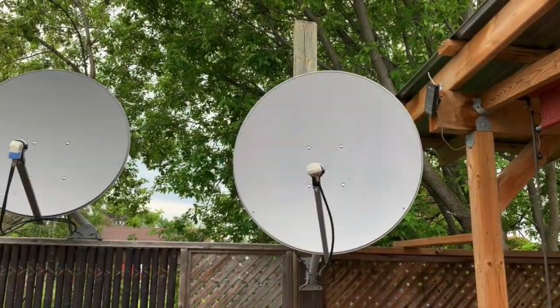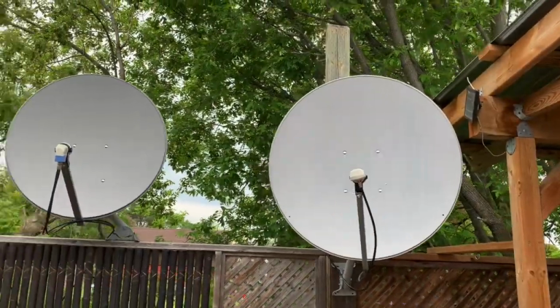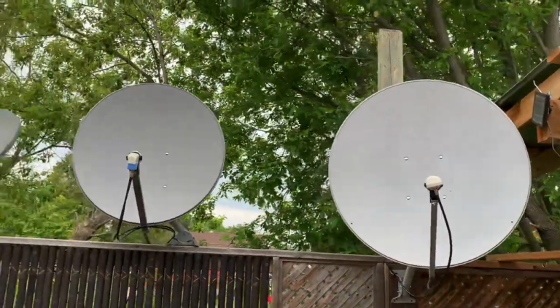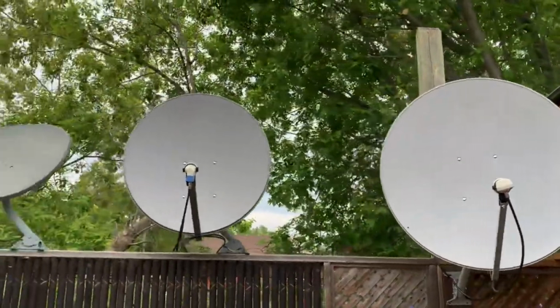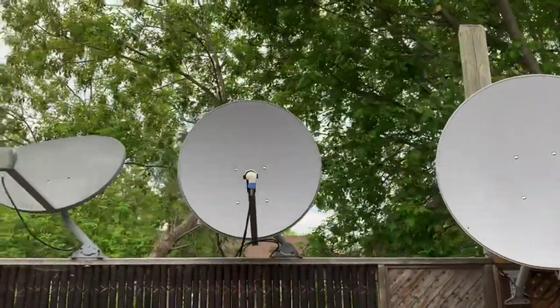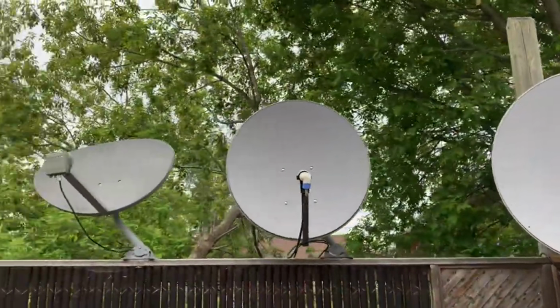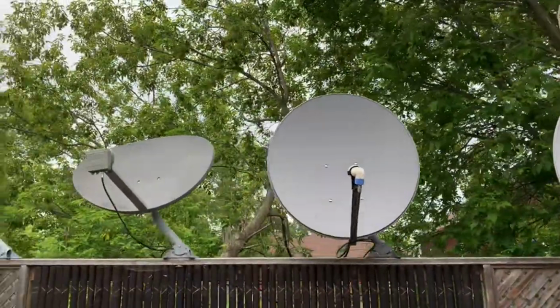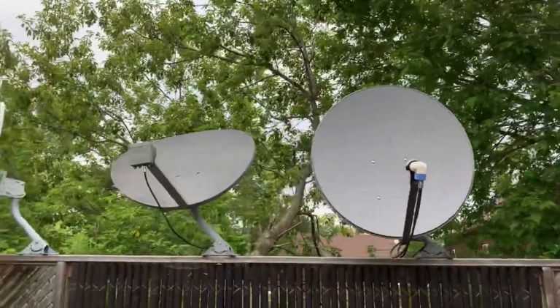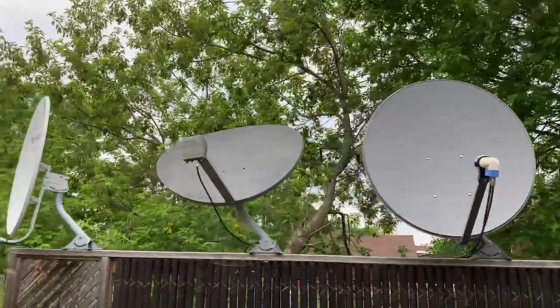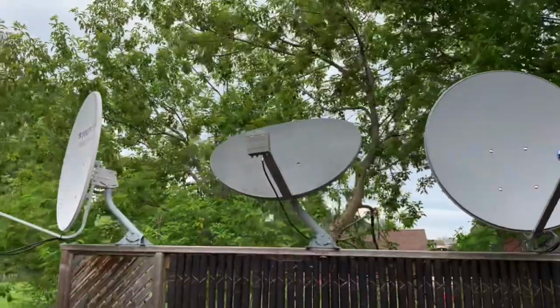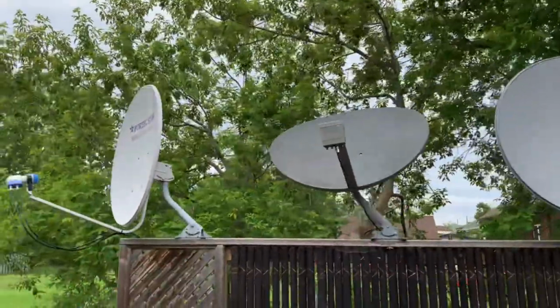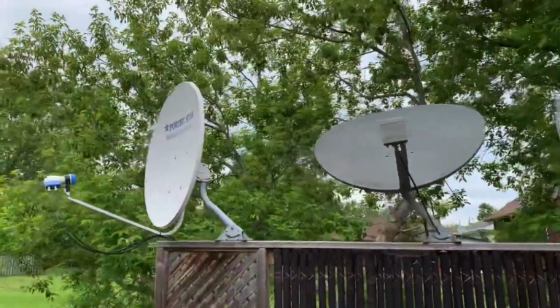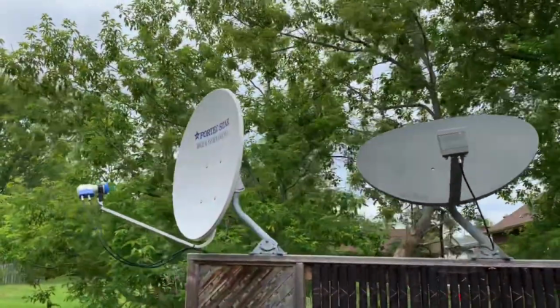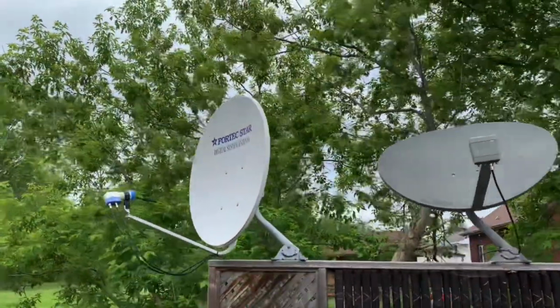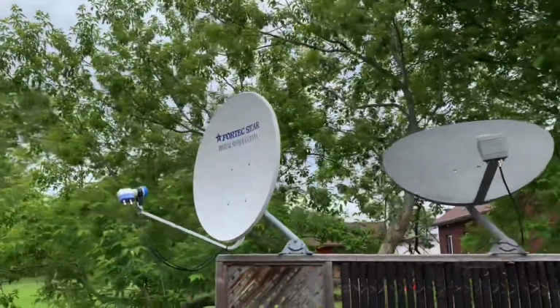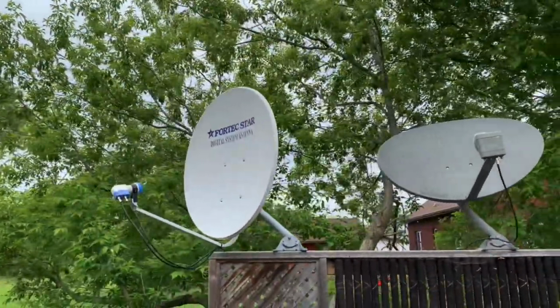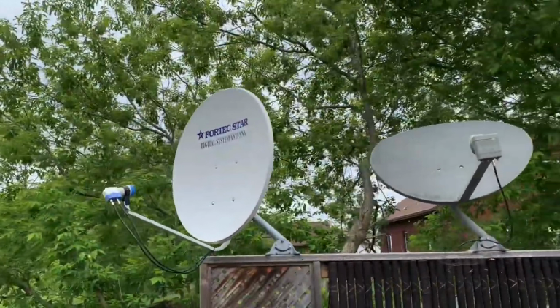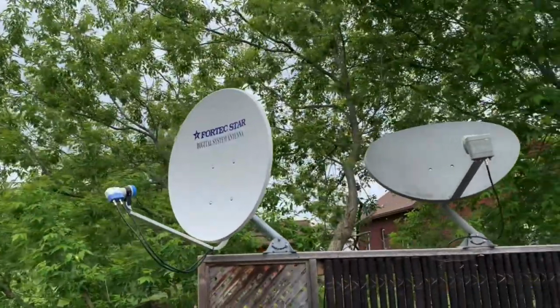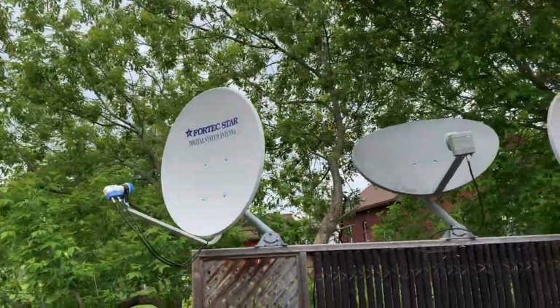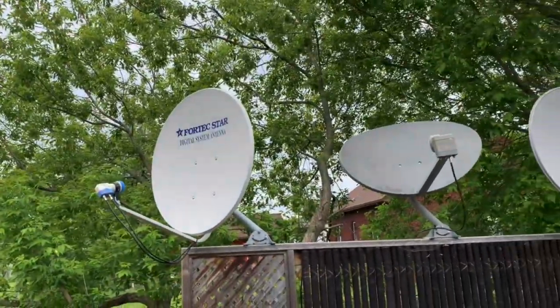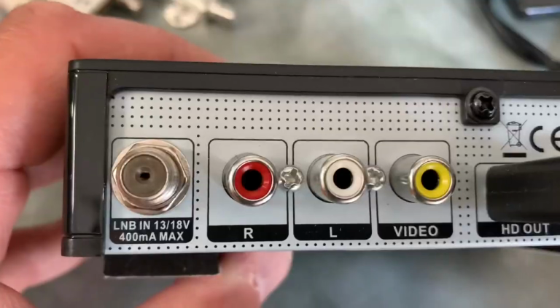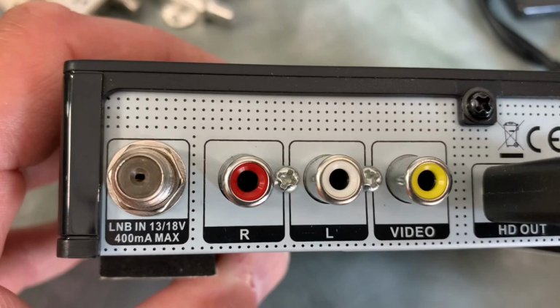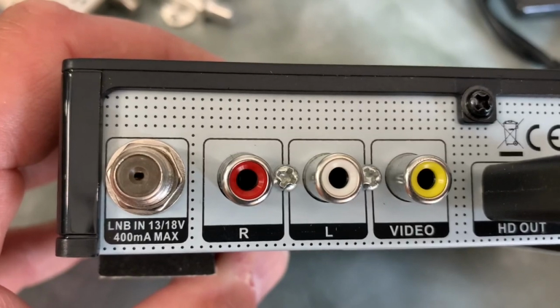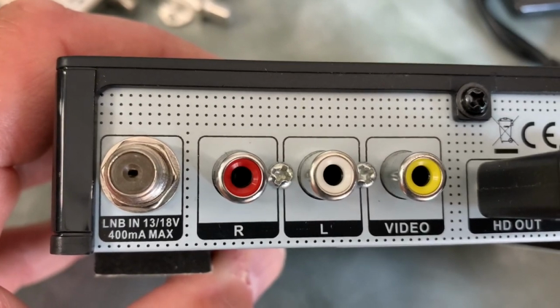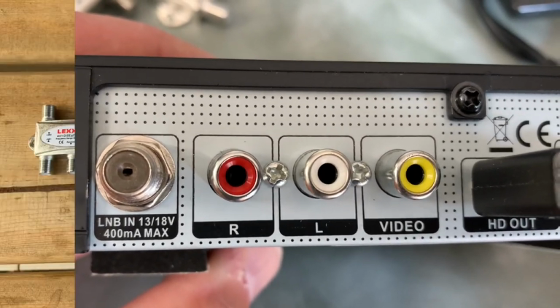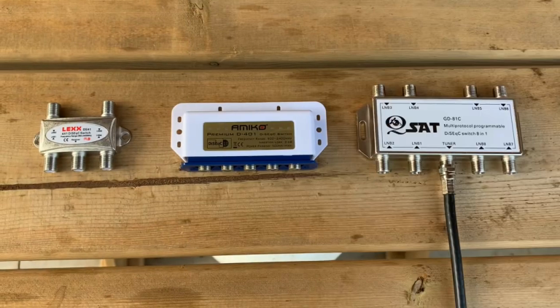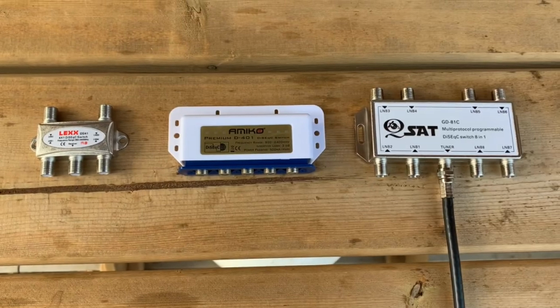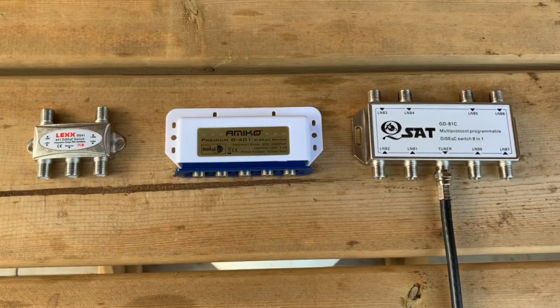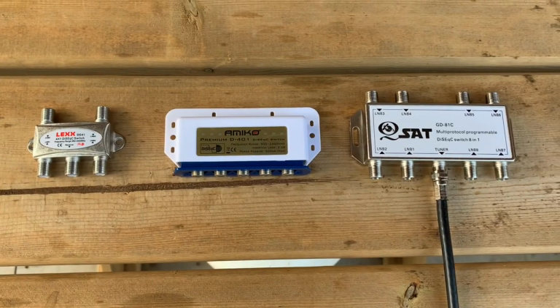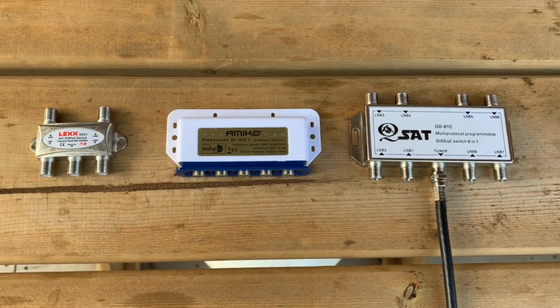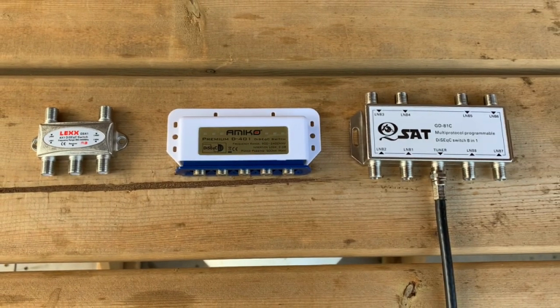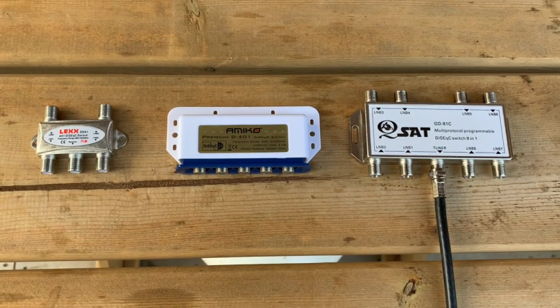Today's satellite question is: I have multiple satellite dishes set up — how do I combine all those cables to bring to my receiver, which only has one RF input? The best way to solve that problem is to use one of these.